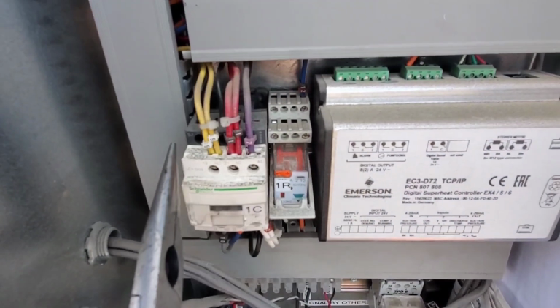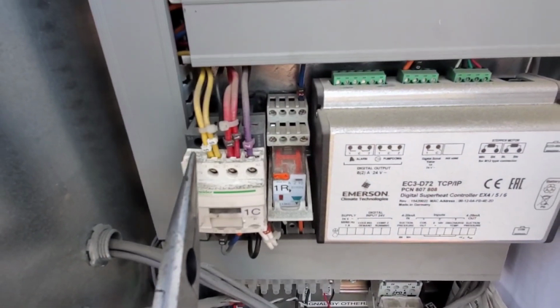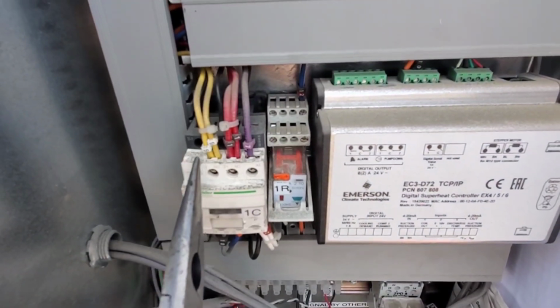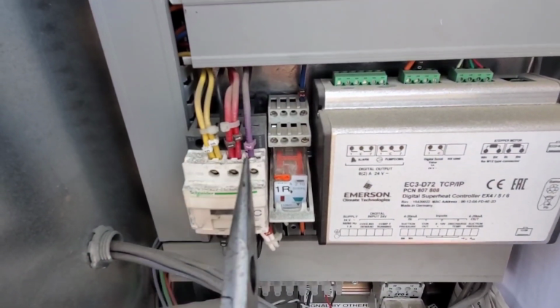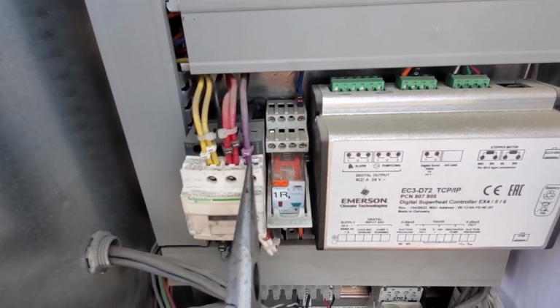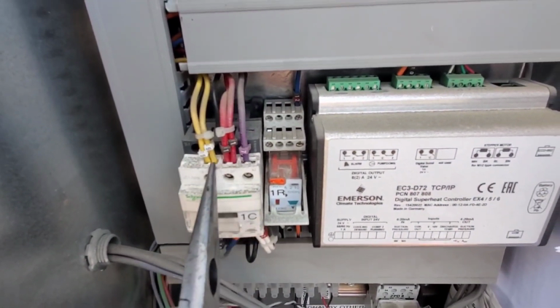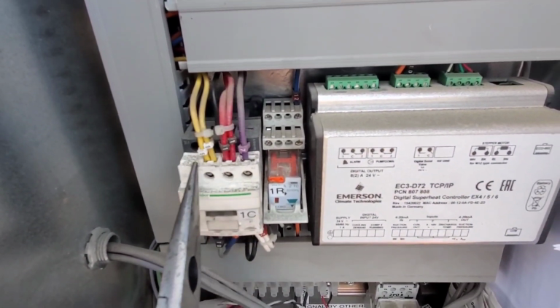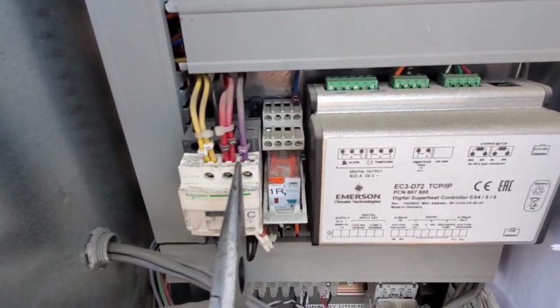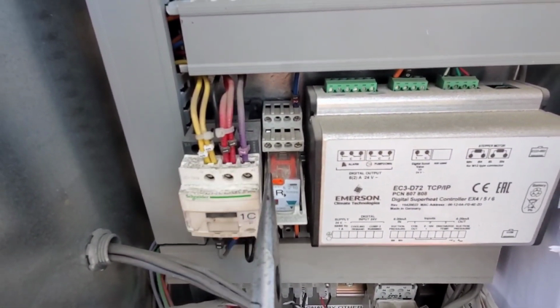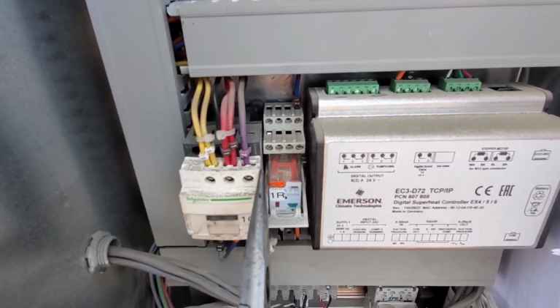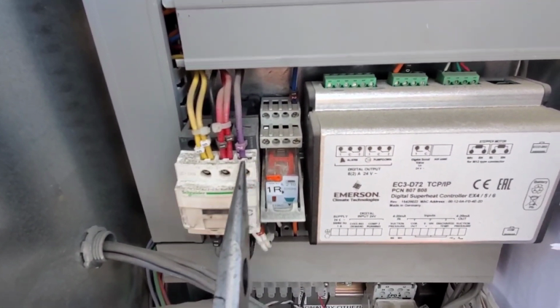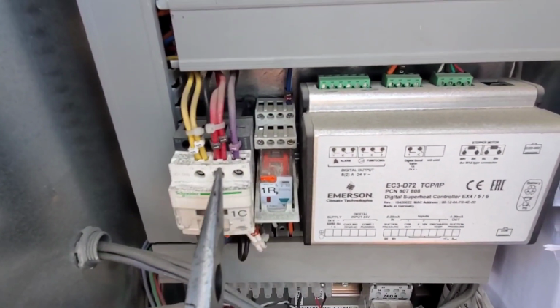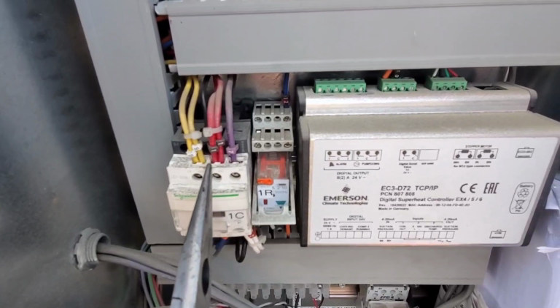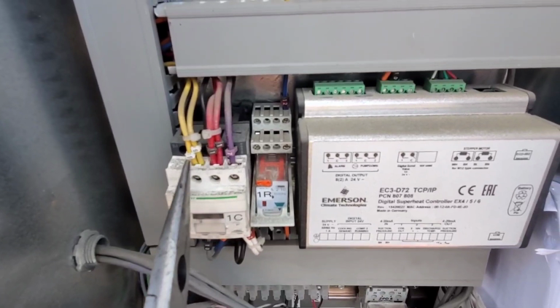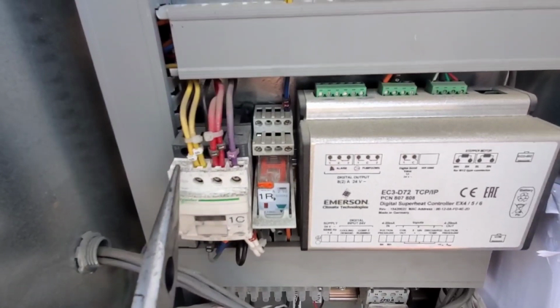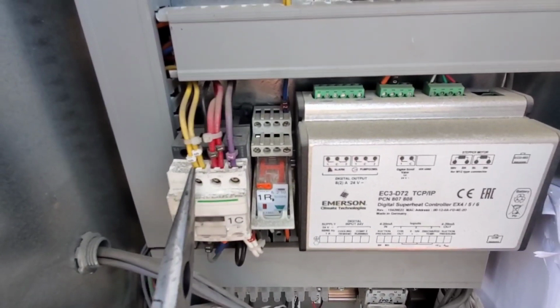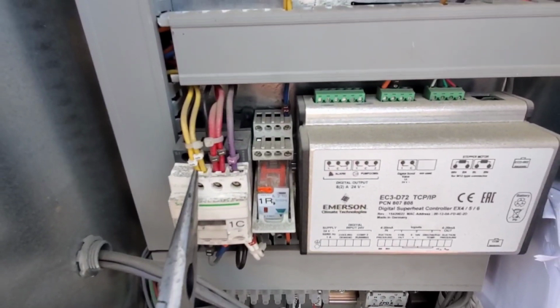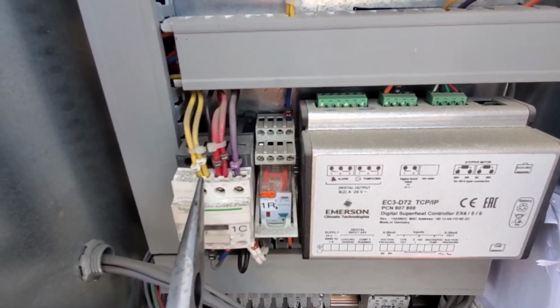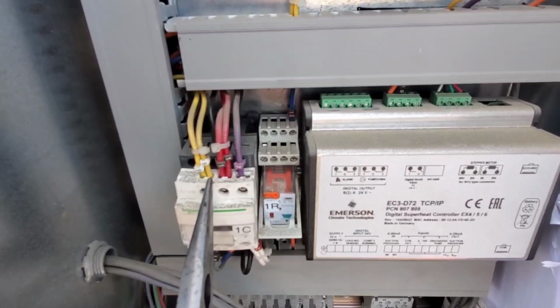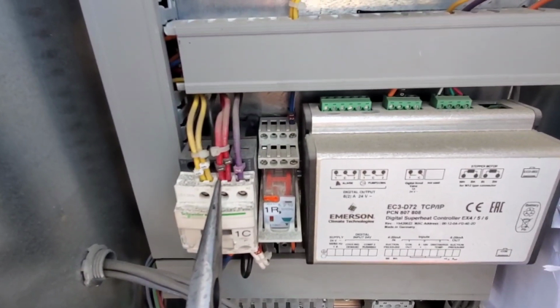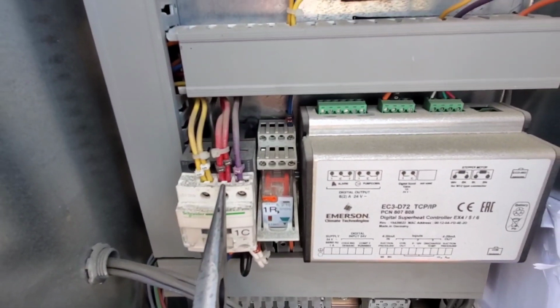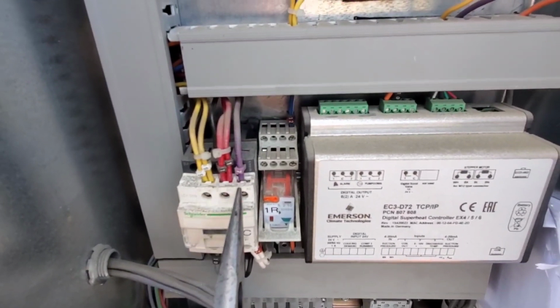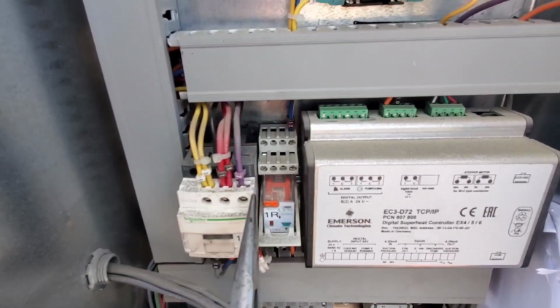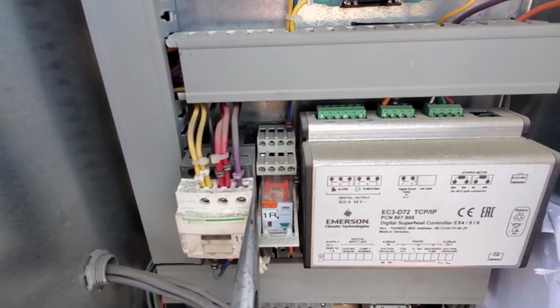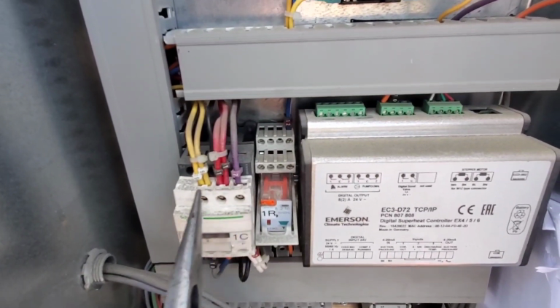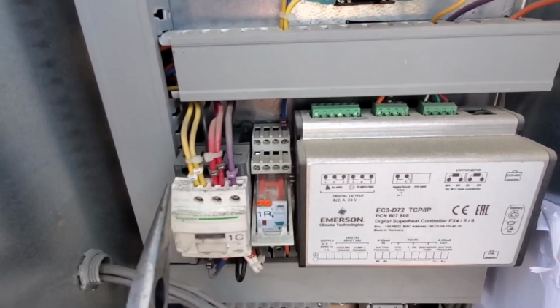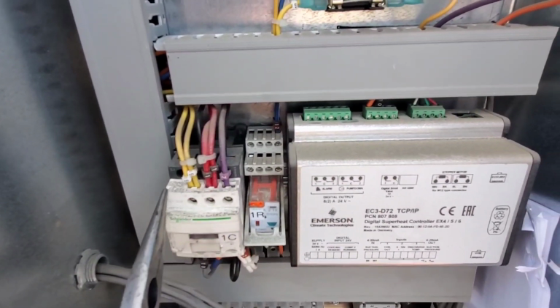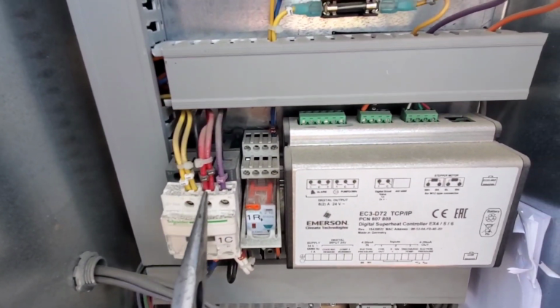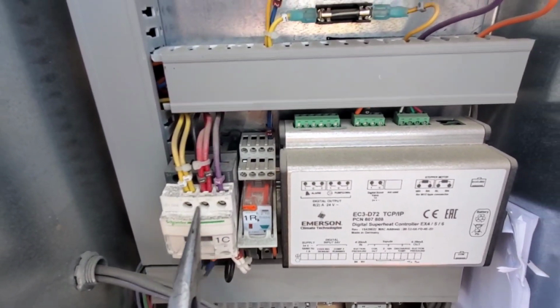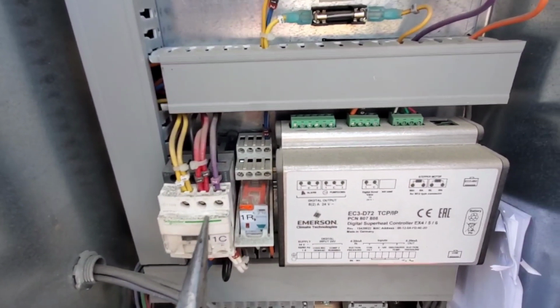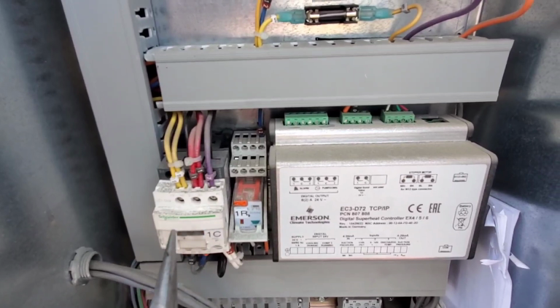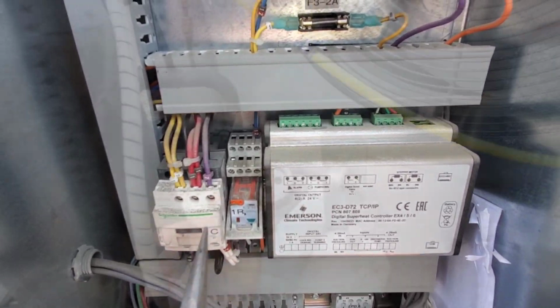Stuff like this dust that's developing on top of the contactor — that can lead to tracking across when there's moisture present. So we want to clean this up.